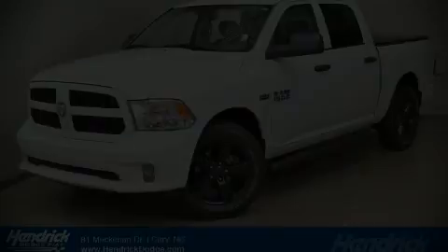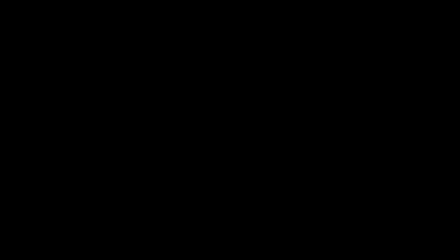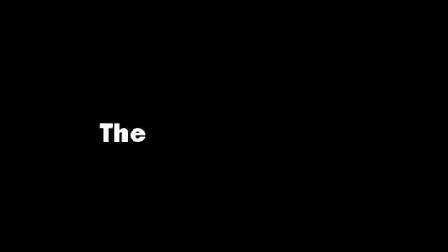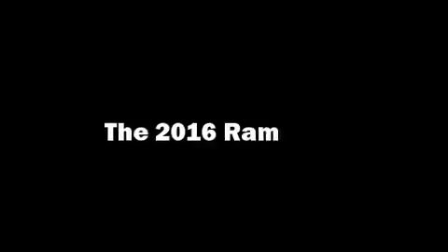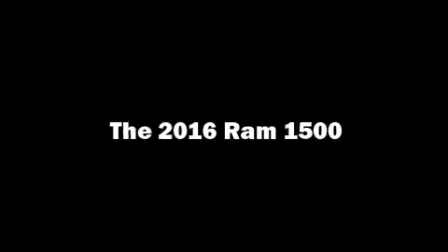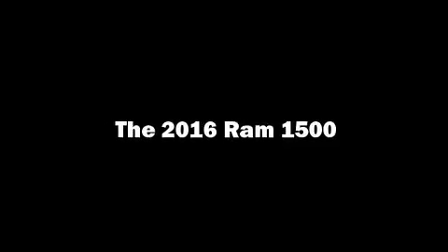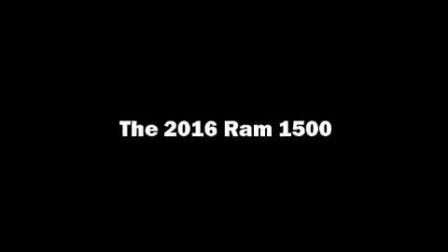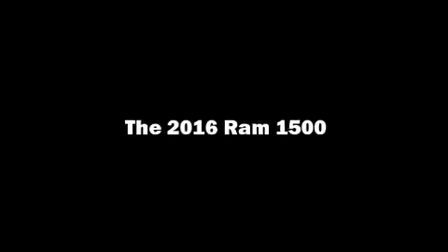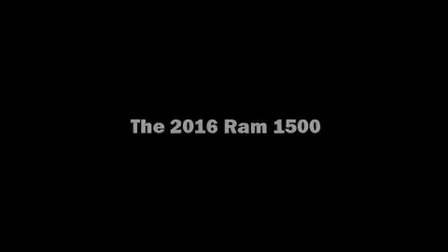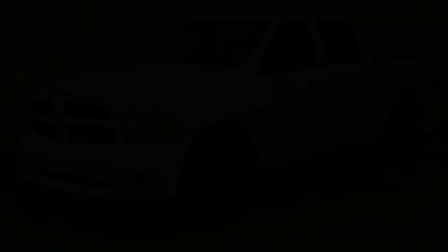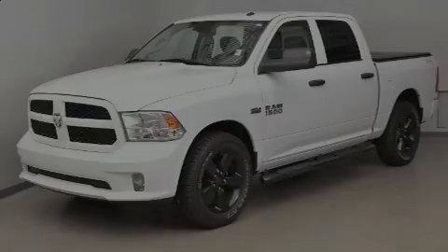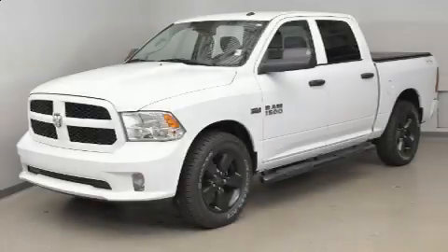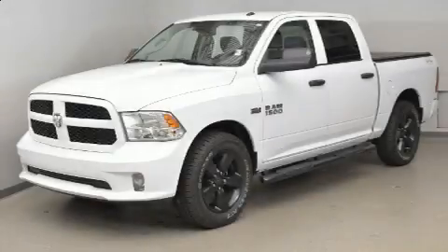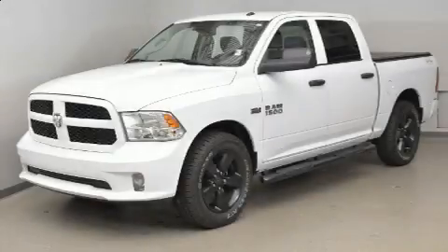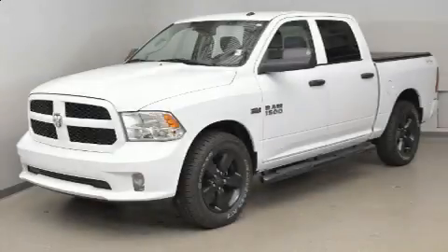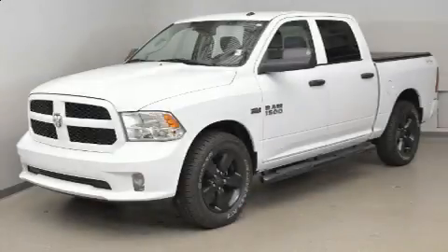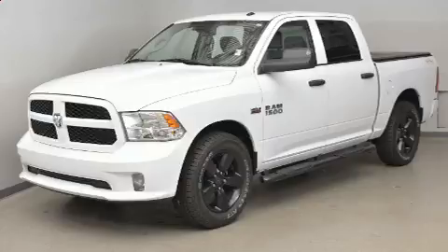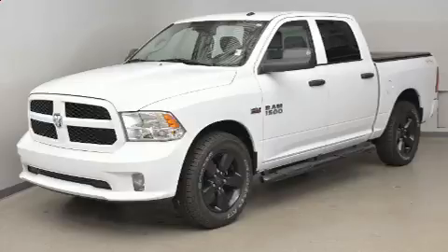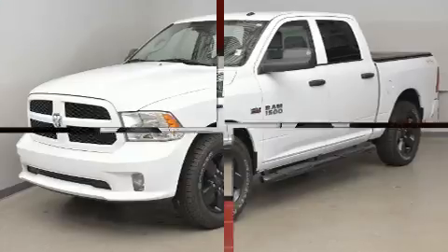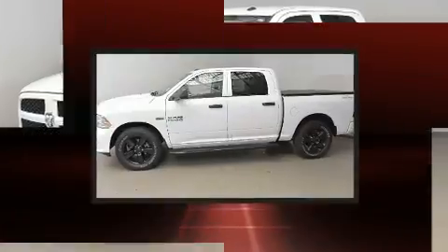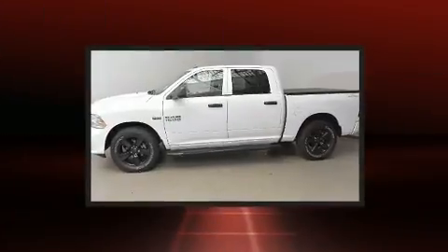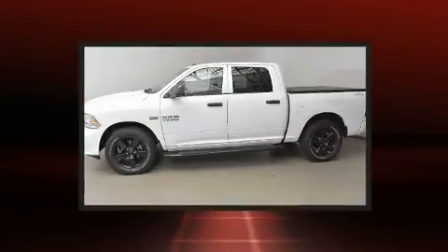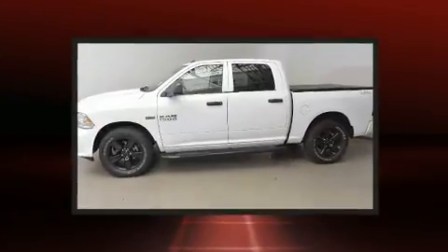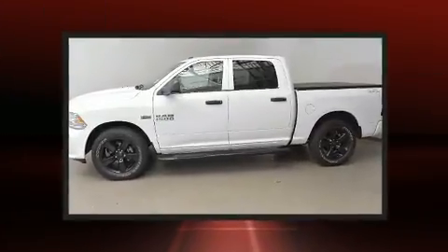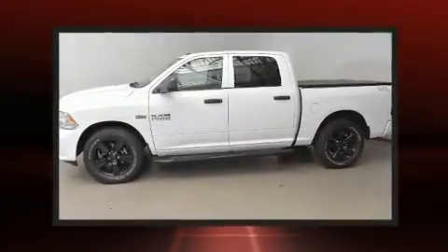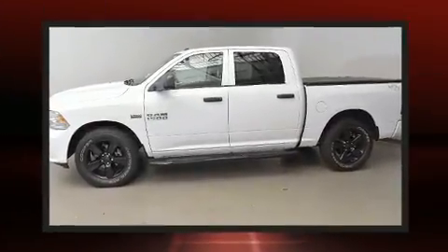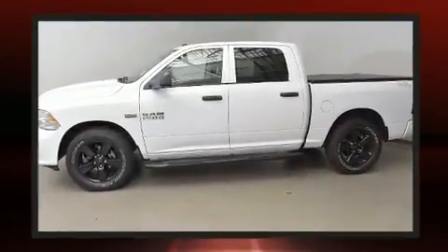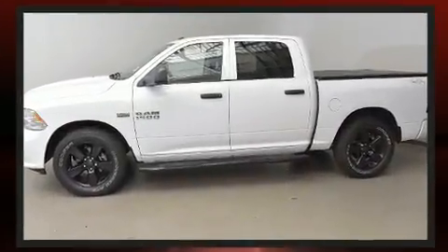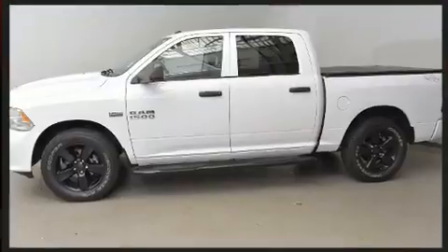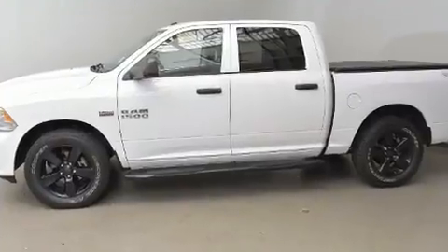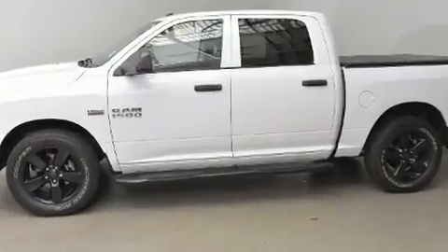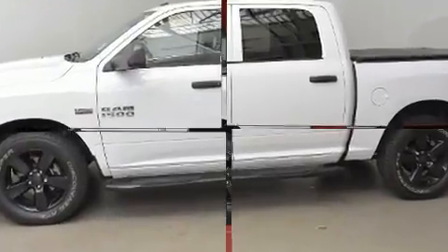You can expect a lot from the 2016 Ram 1500. With just over 40,000 miles on the odometer, this vehicle offers power, spaciousness, and durability in a refined and innovative package.